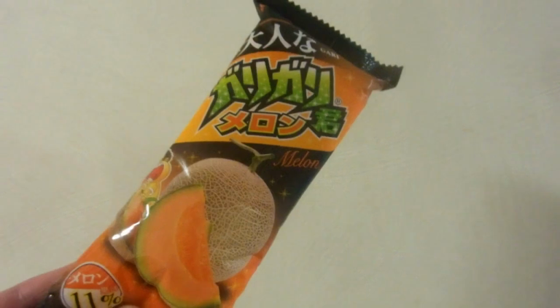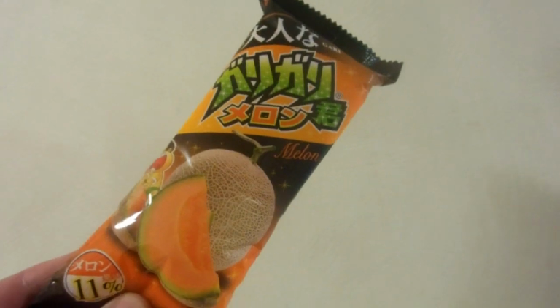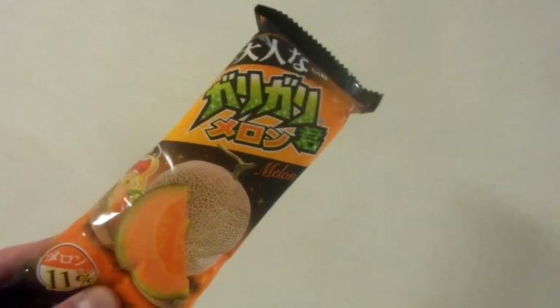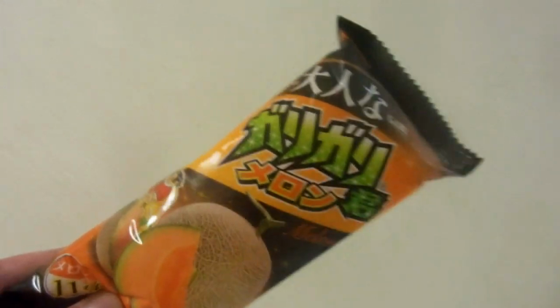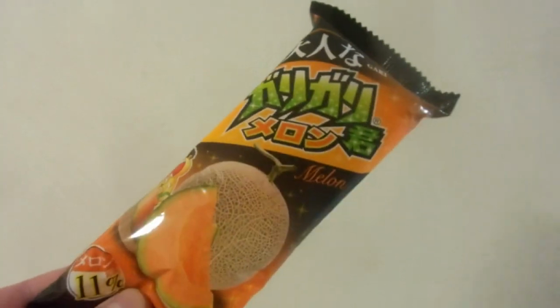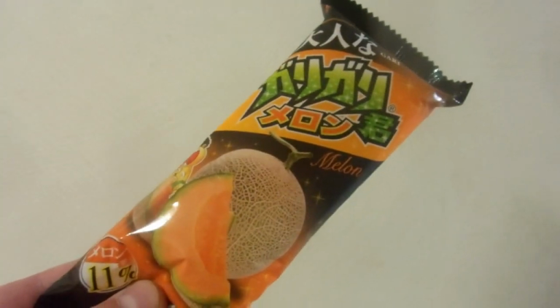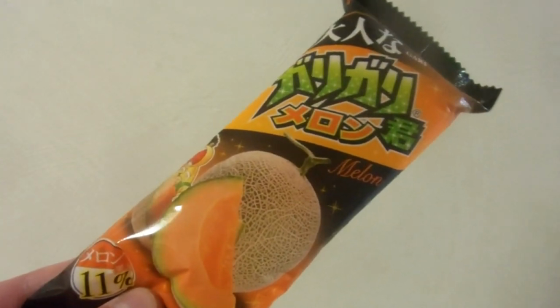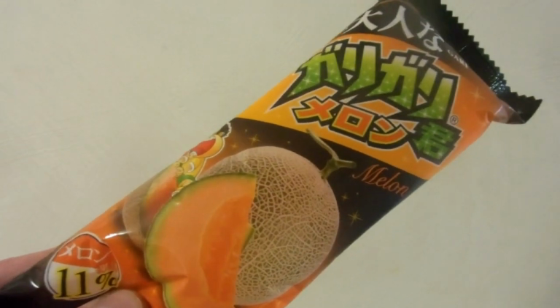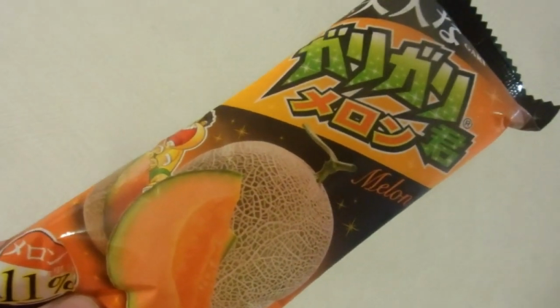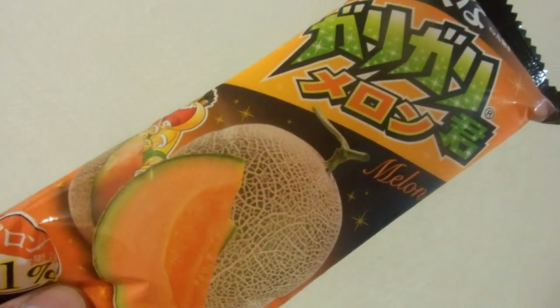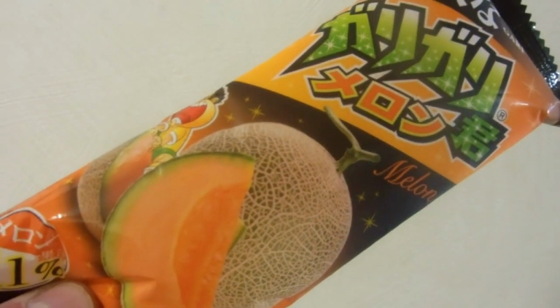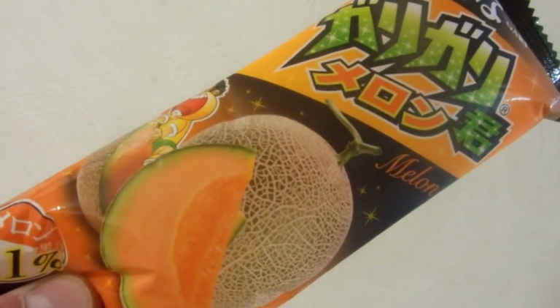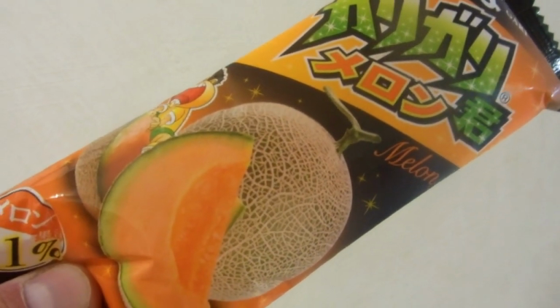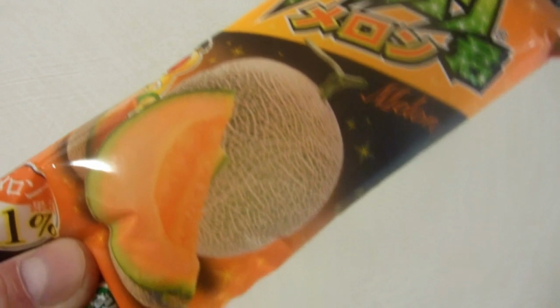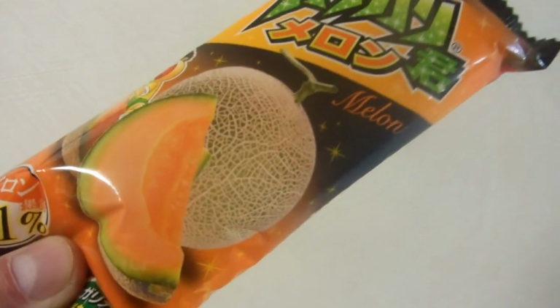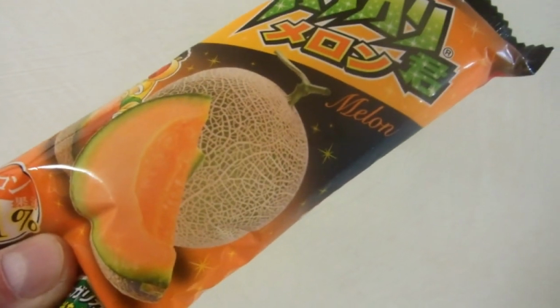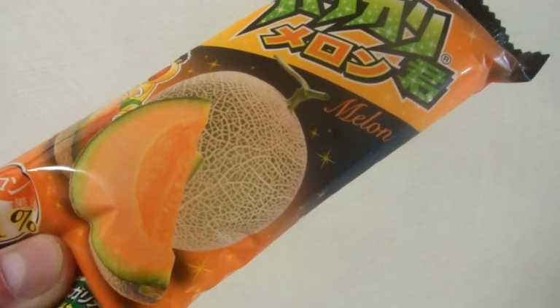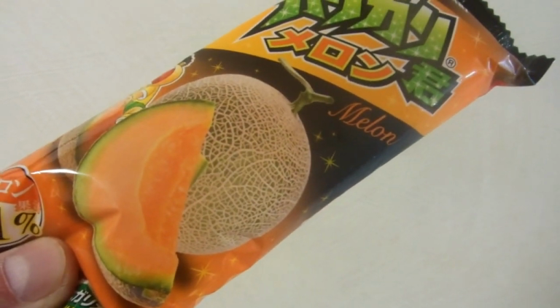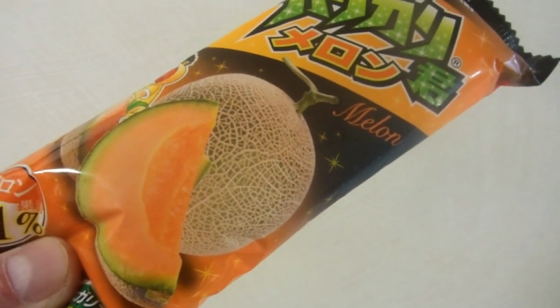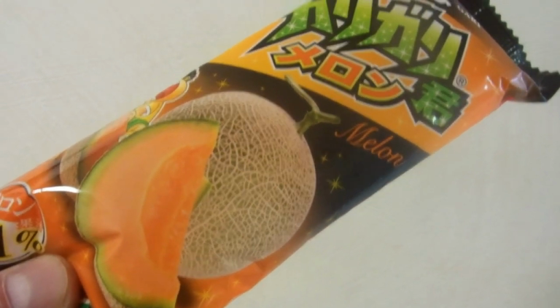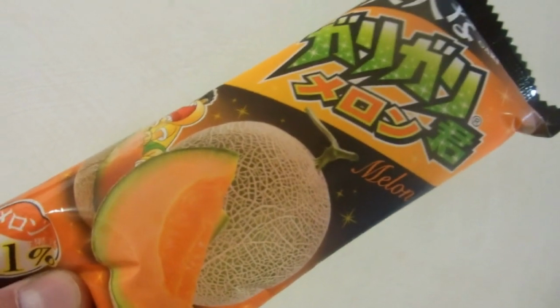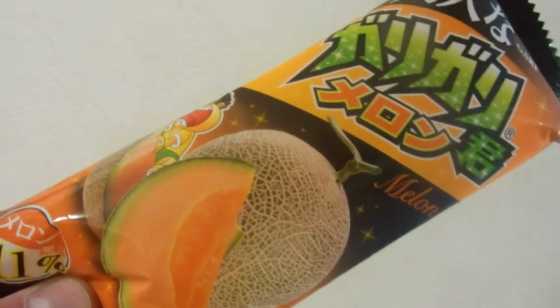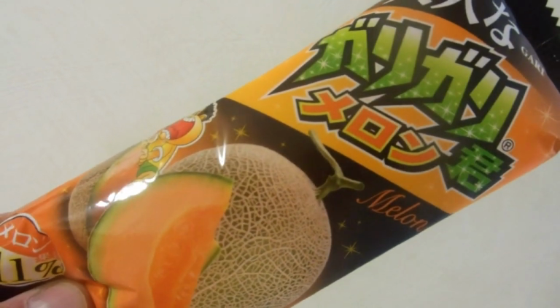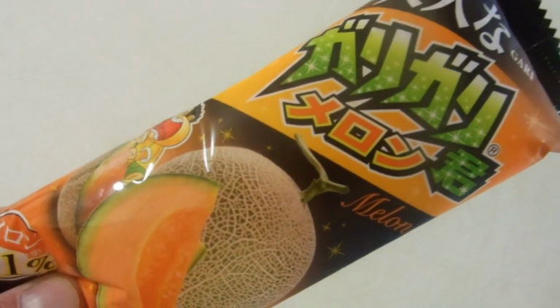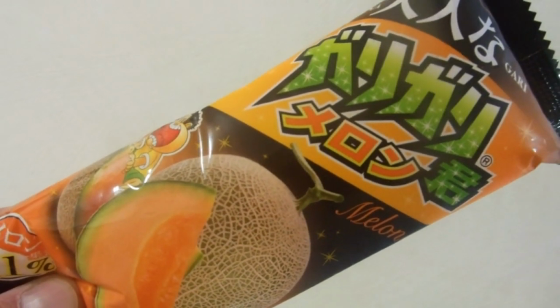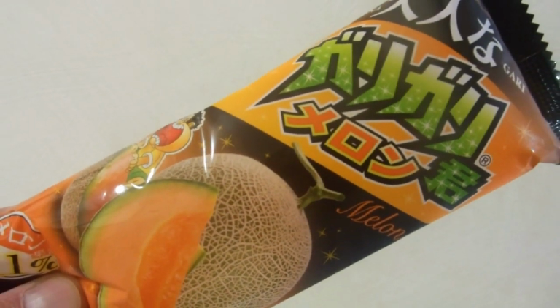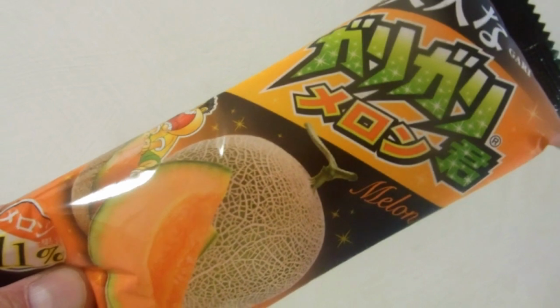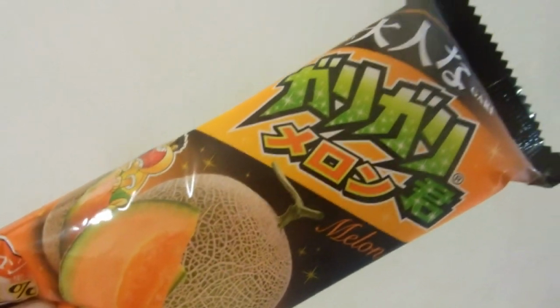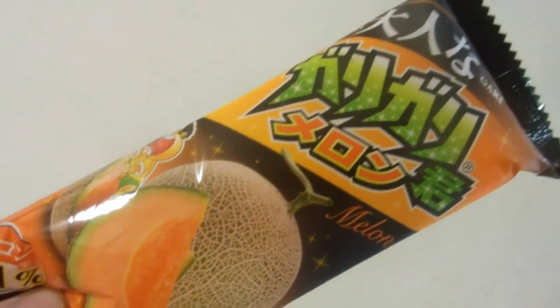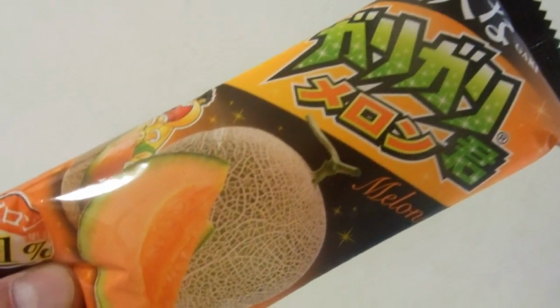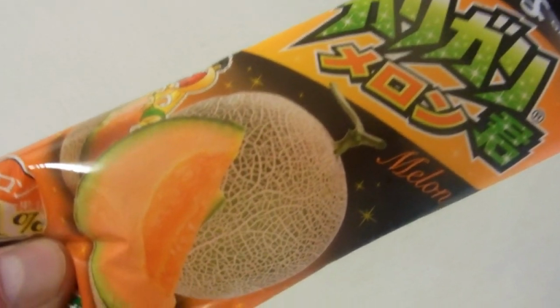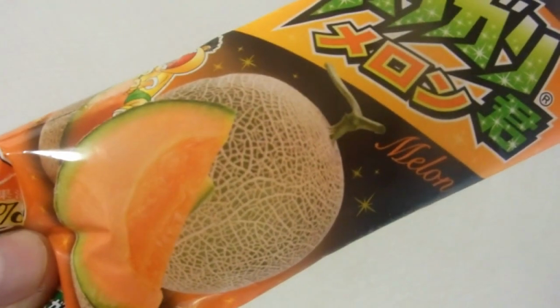Hey guys, another really quick video for the Food Needing in Japan playlist. We've showed you lots of these gari gari, lots of these crunchy ice things, lots of different flavours. Here's another one — melon.